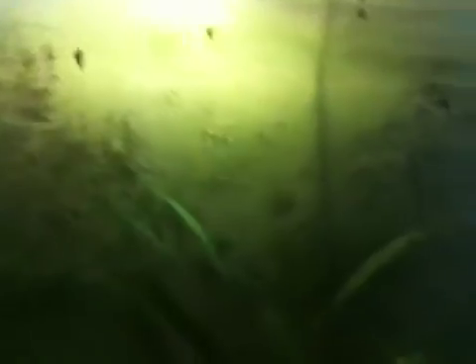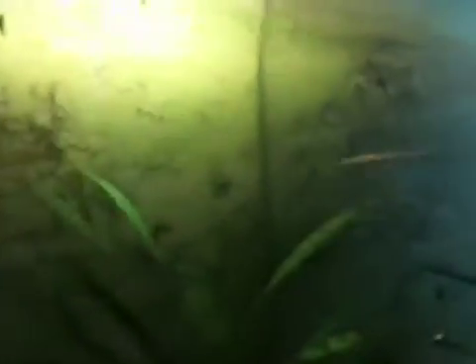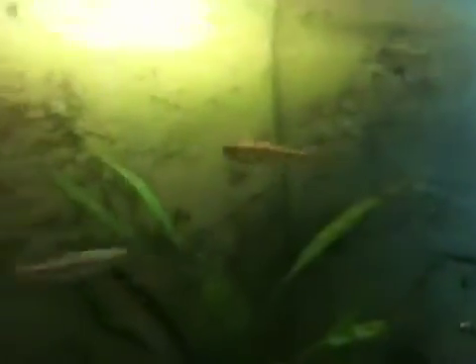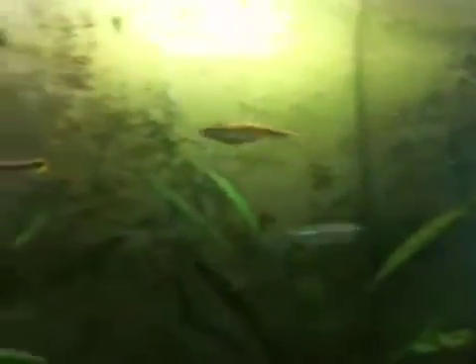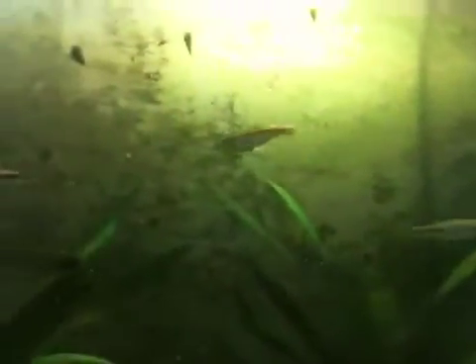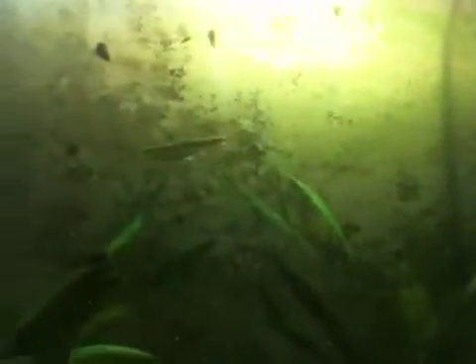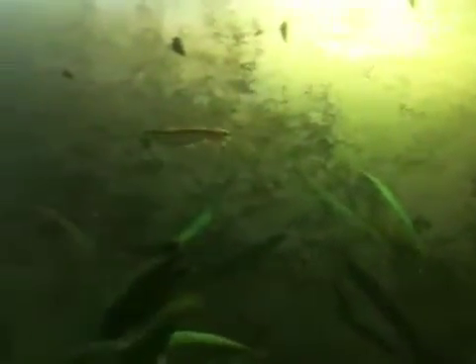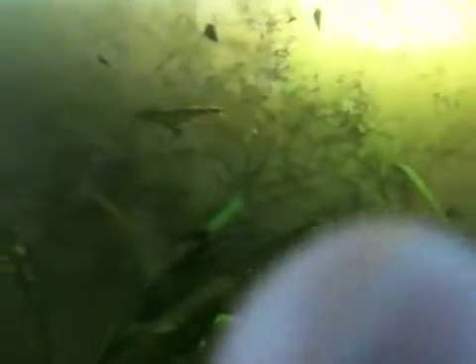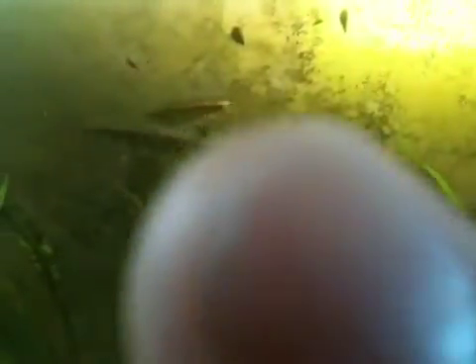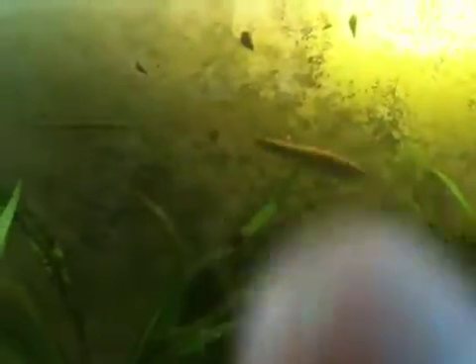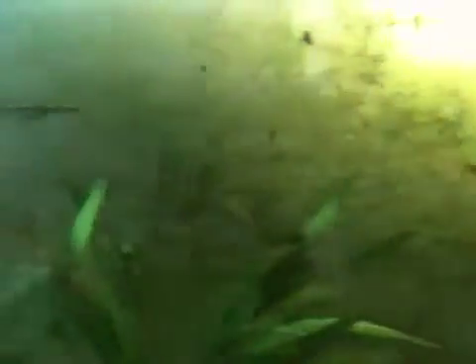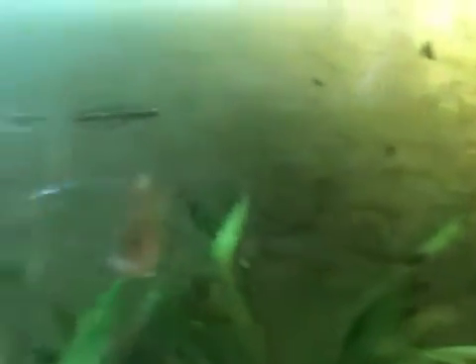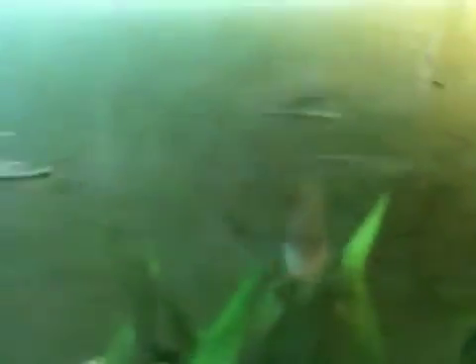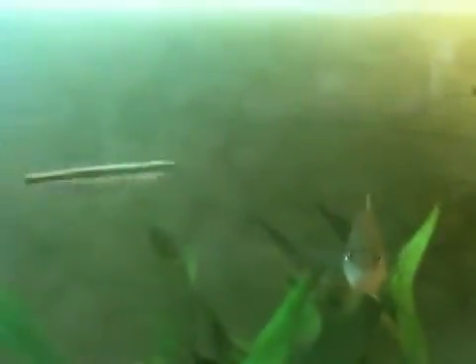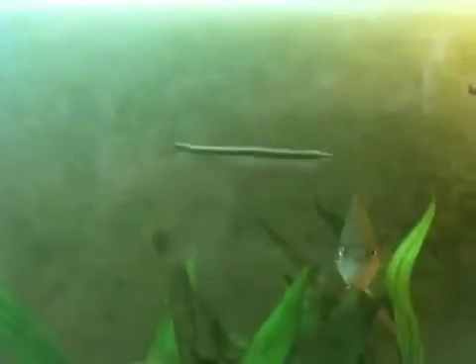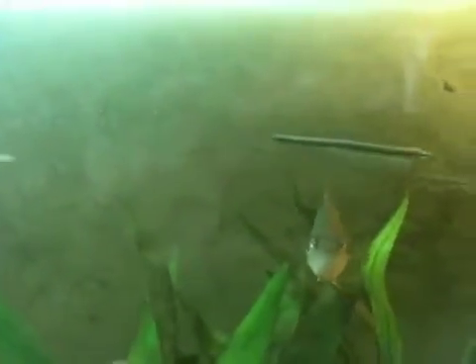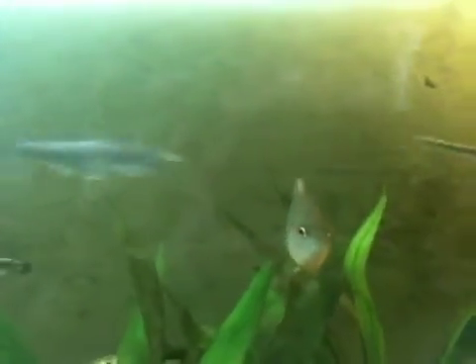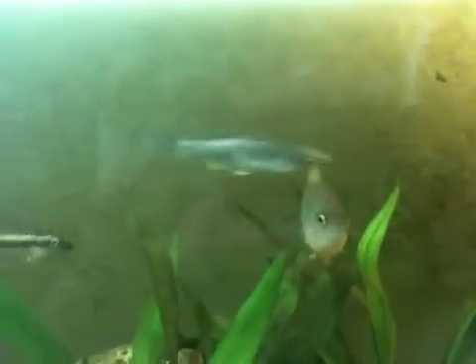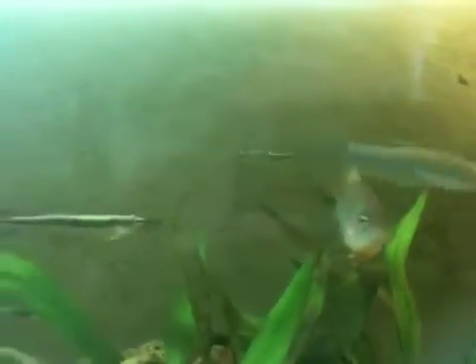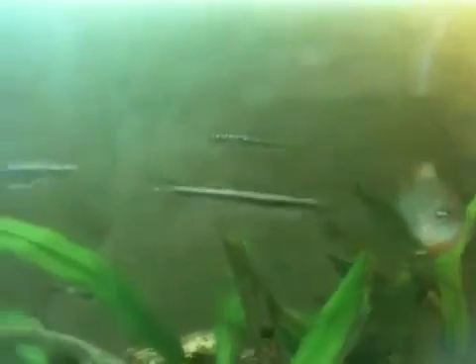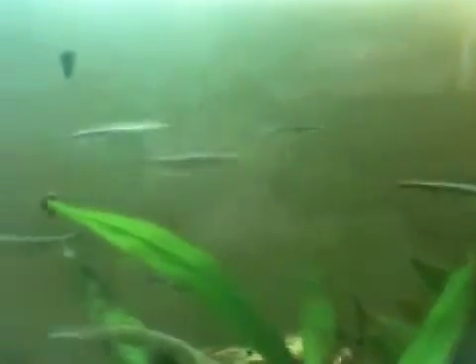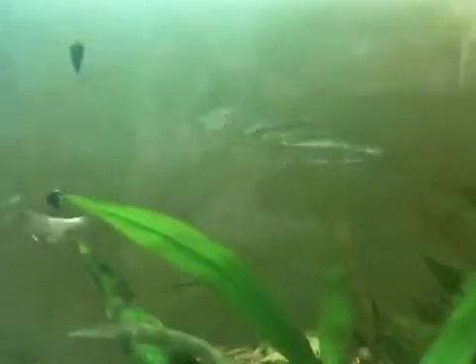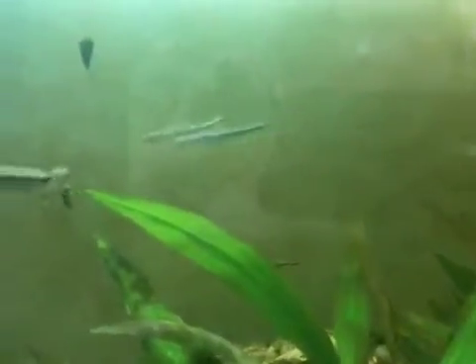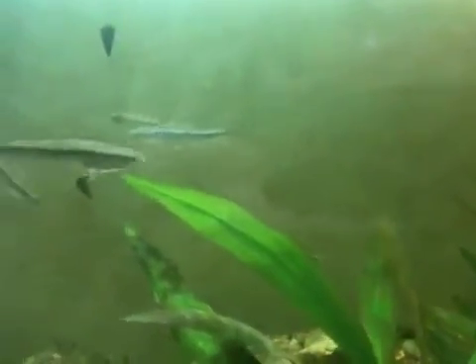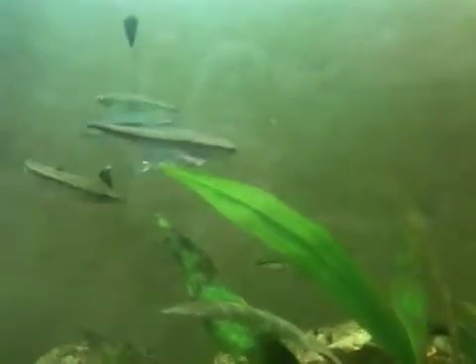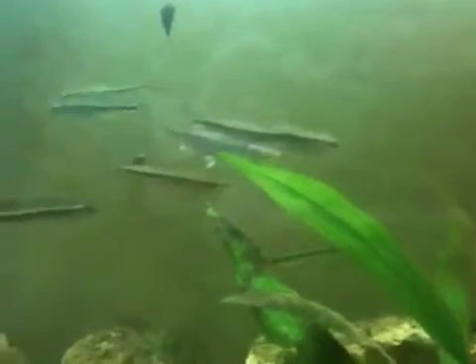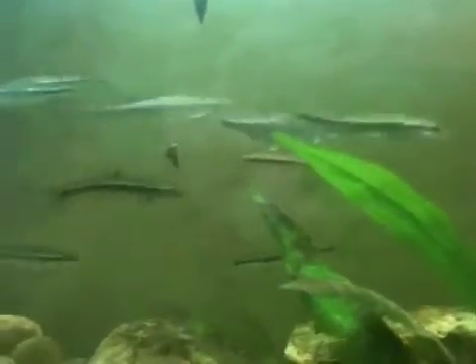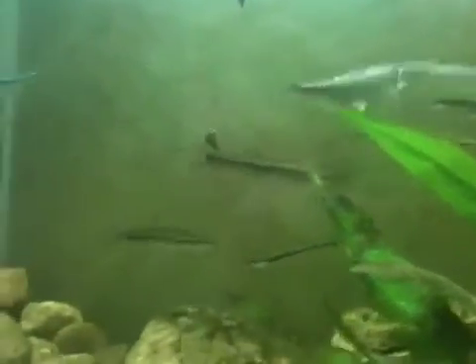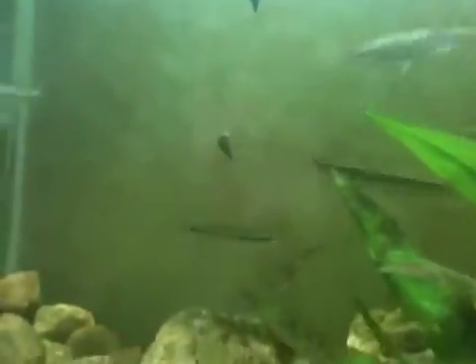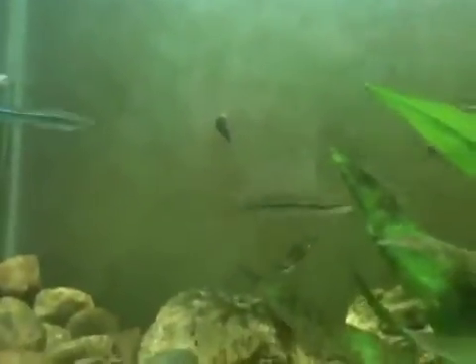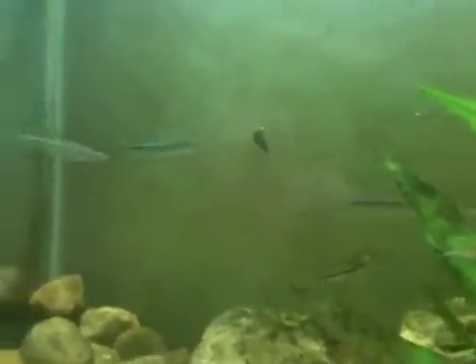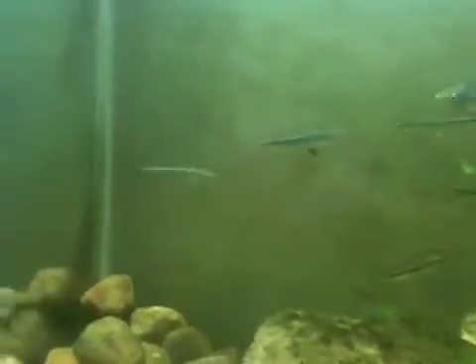Right over here is a little black-nosed dace. You can see it's a pretty good community. They're pretty feisty and they're always hungry.